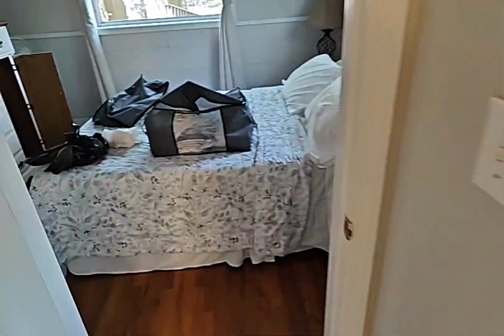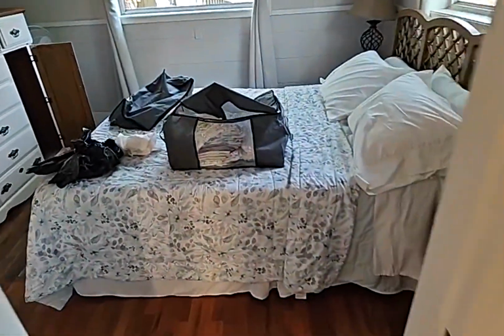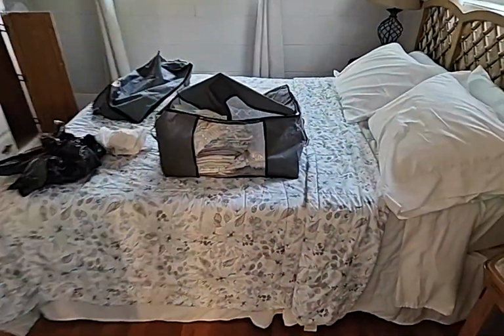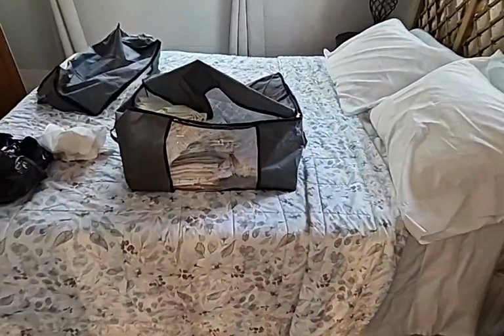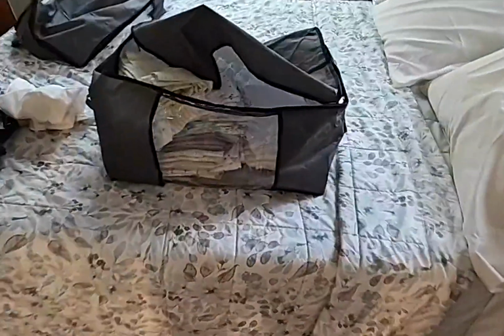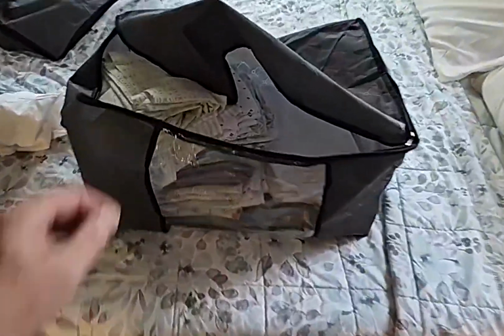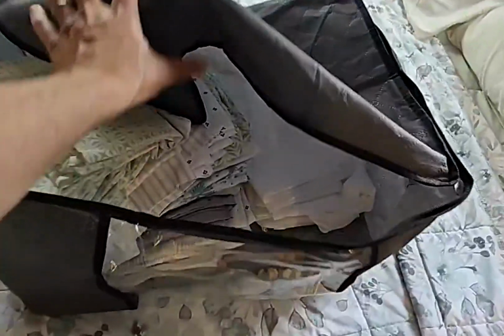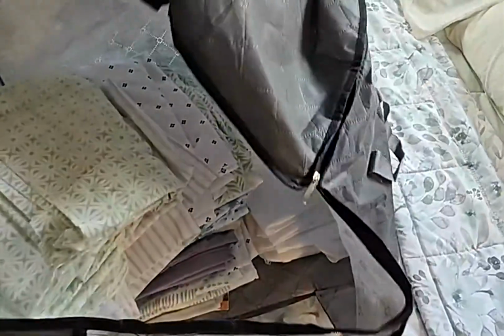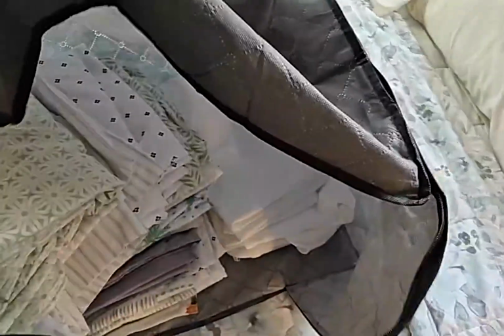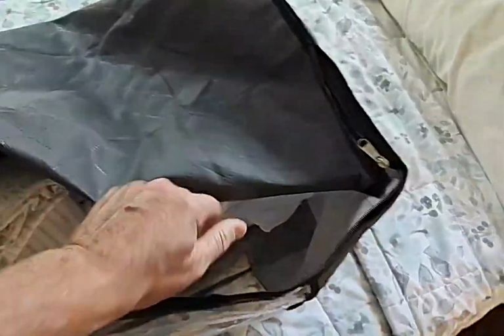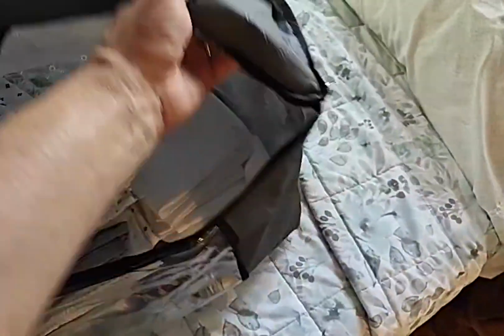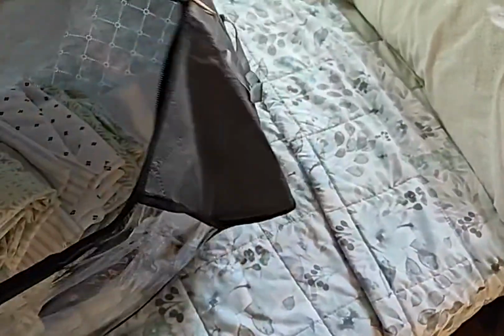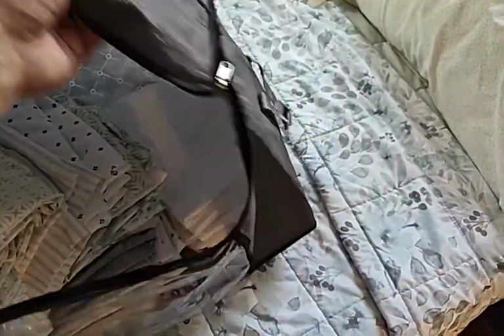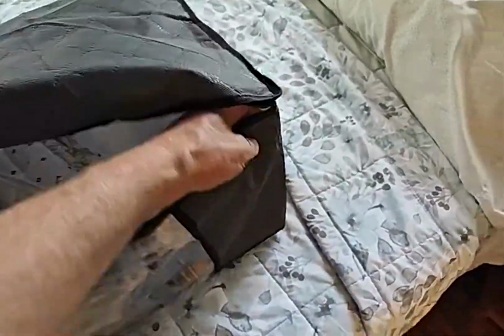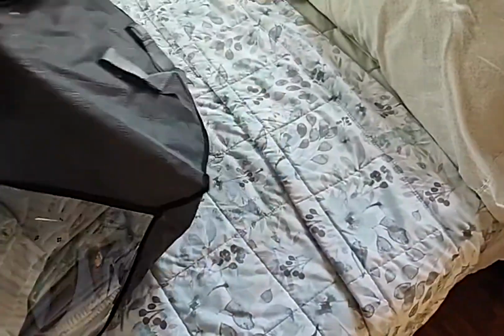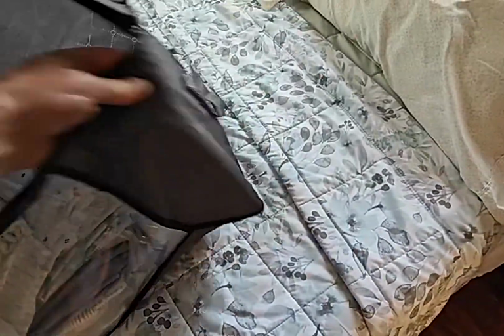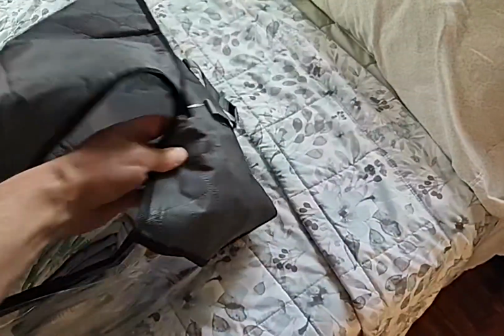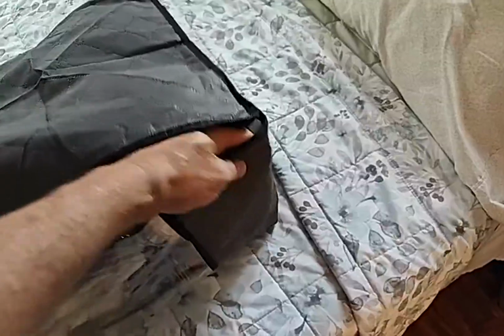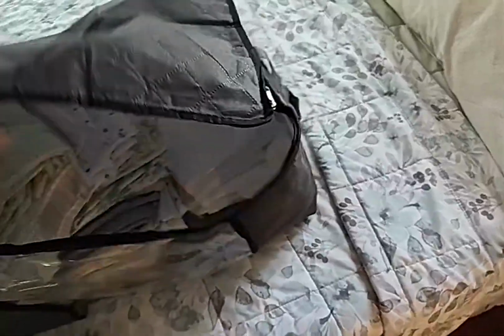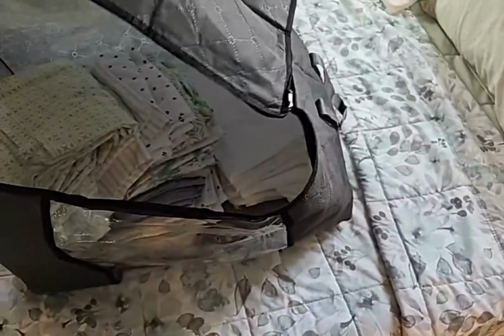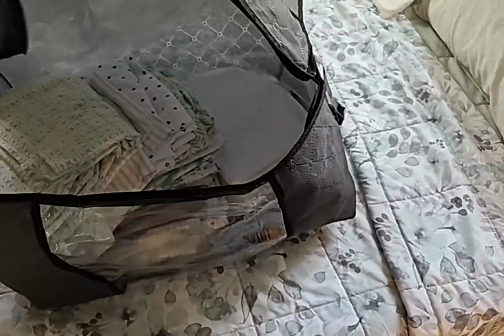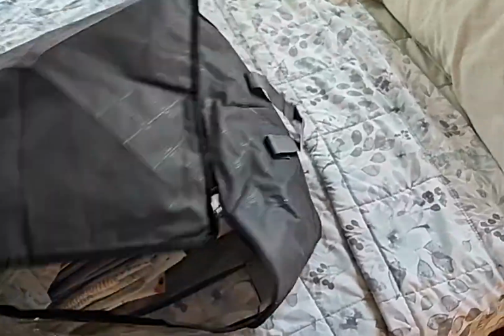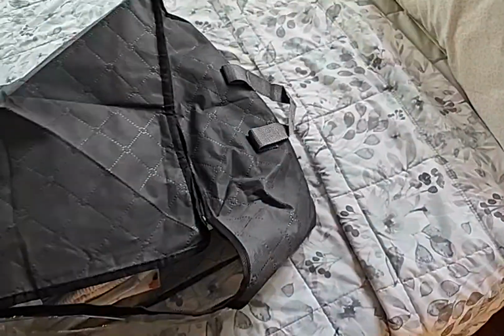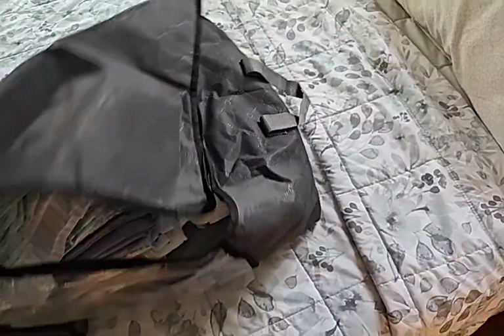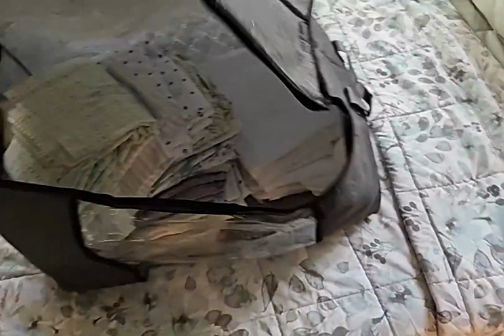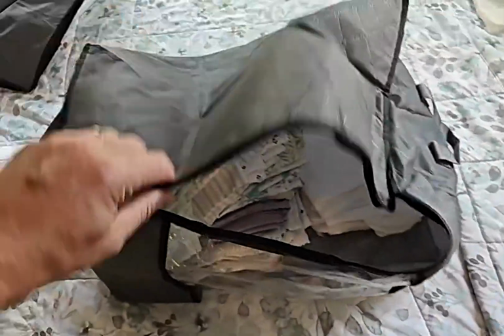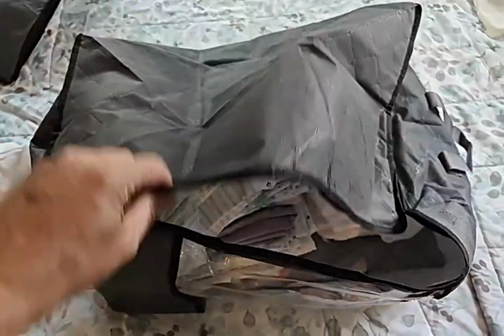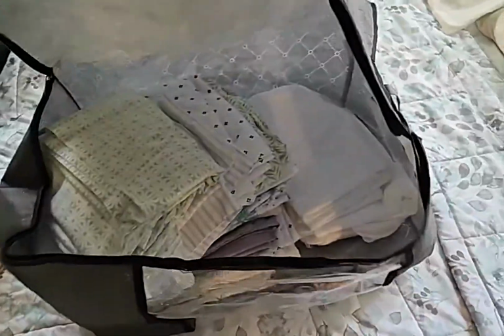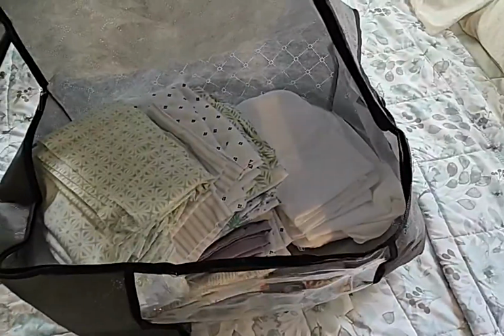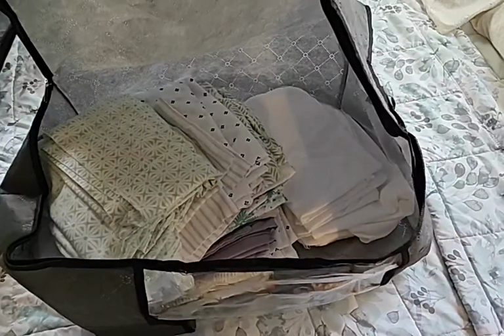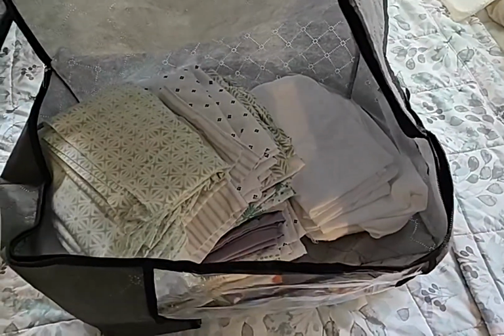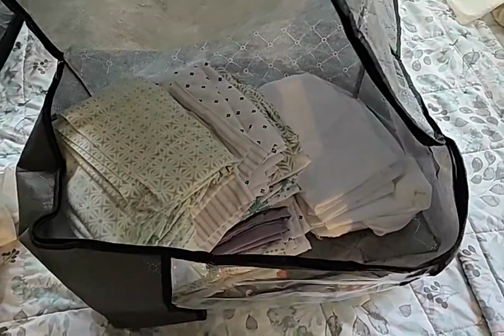So these are all our clean stuff here and you can see there's really no good form to this bag, but it does have a nice zipper and handles on the side and you can stuff them with a lot of stuff.